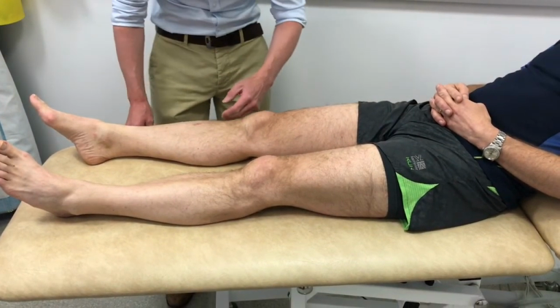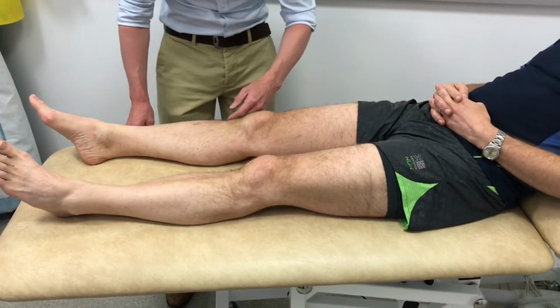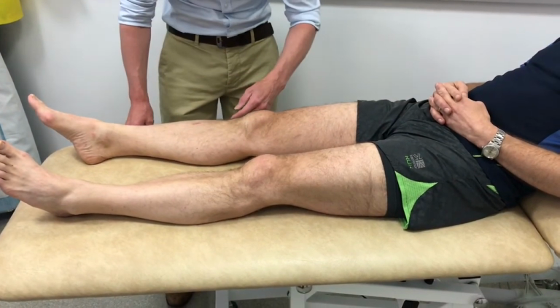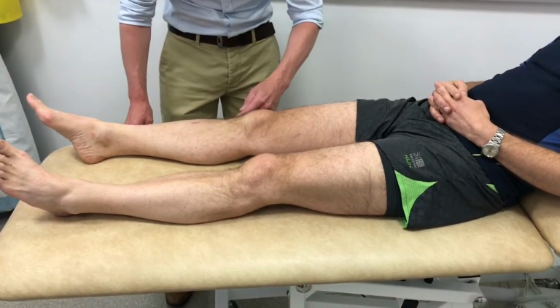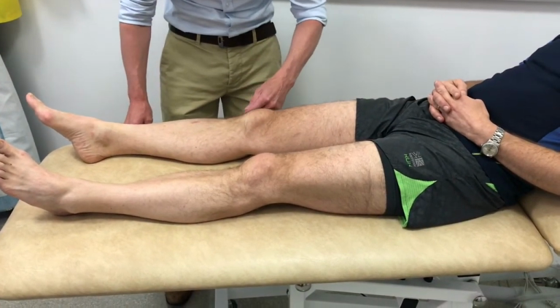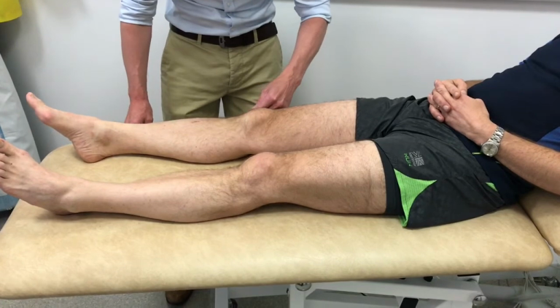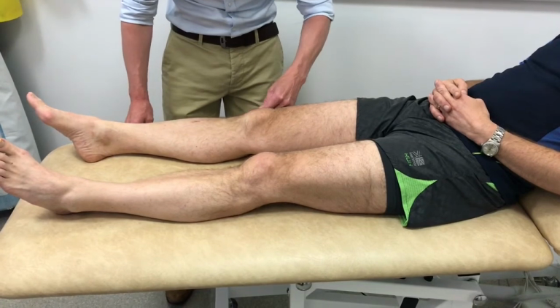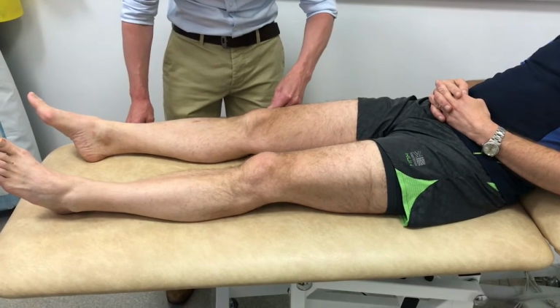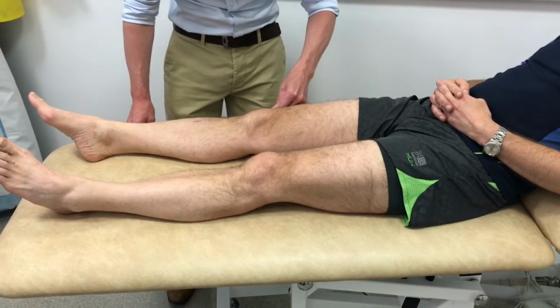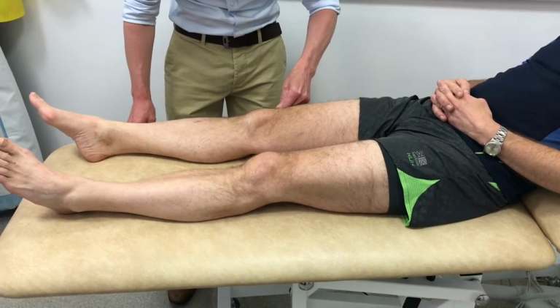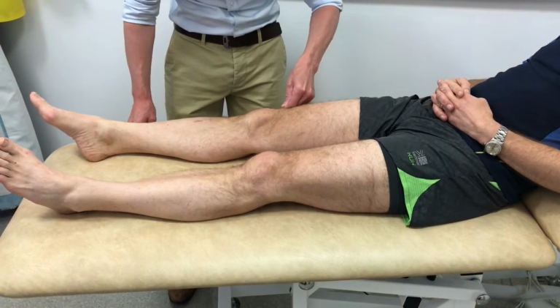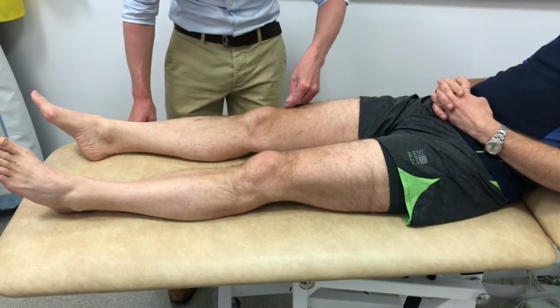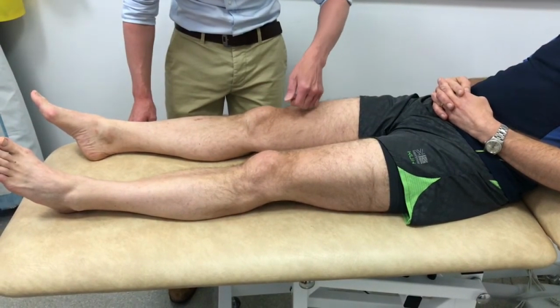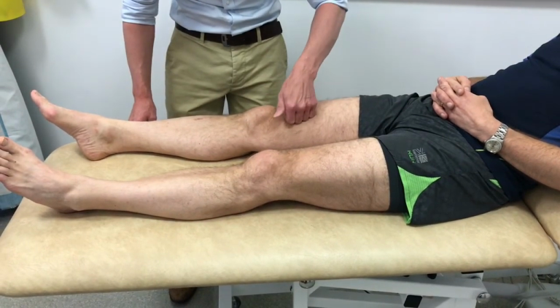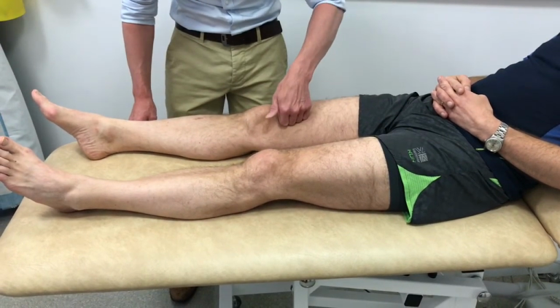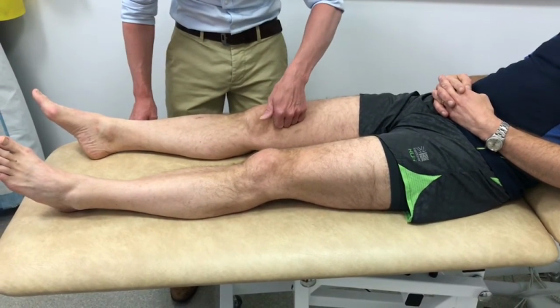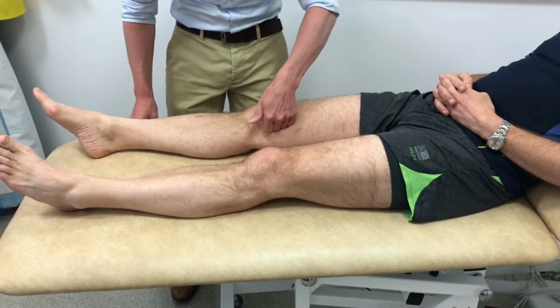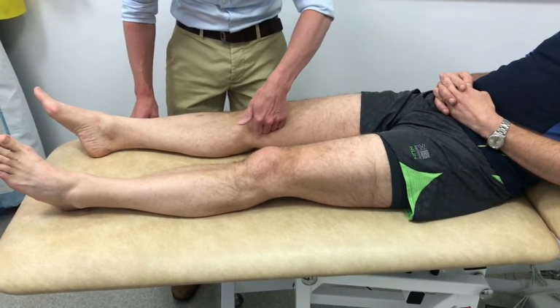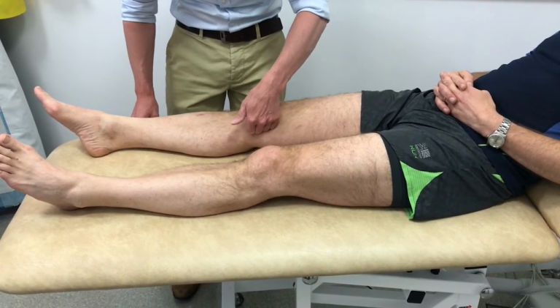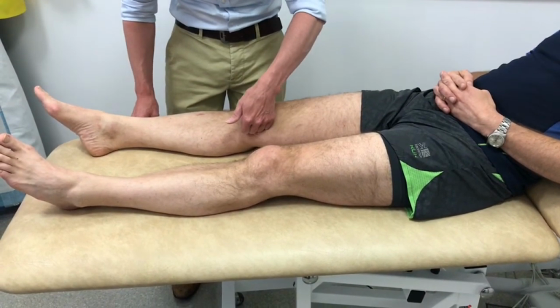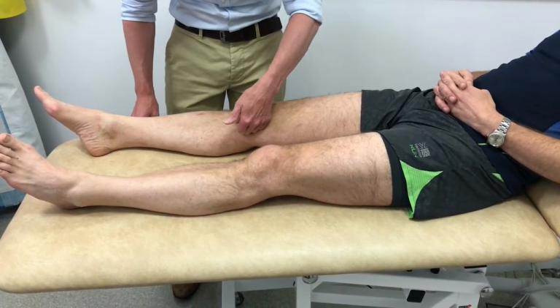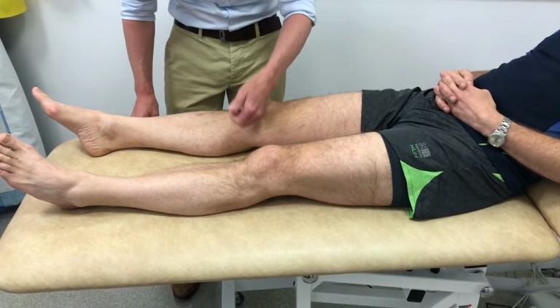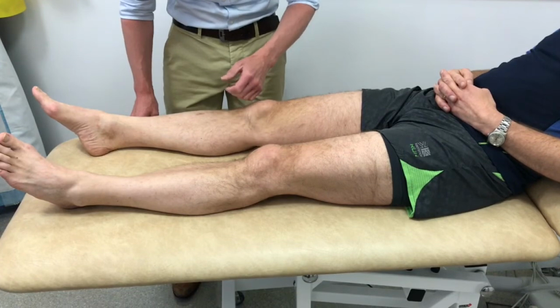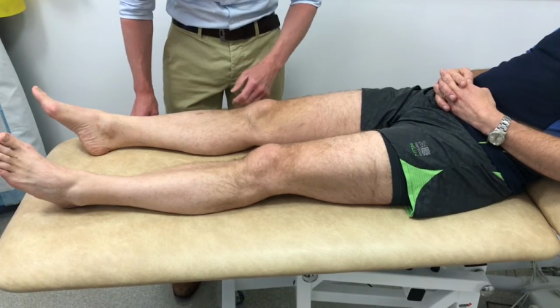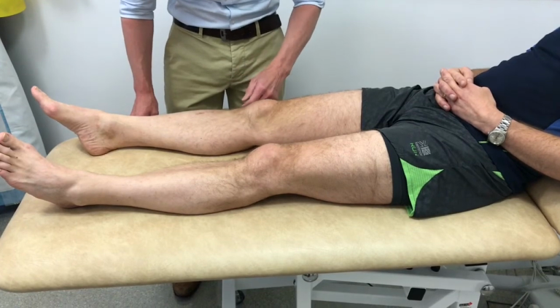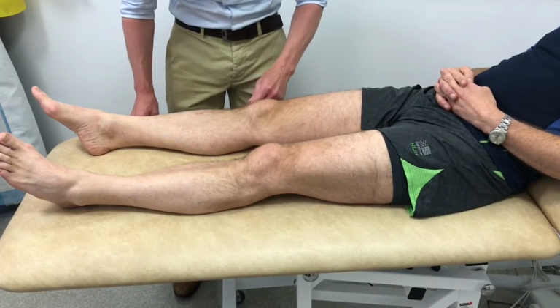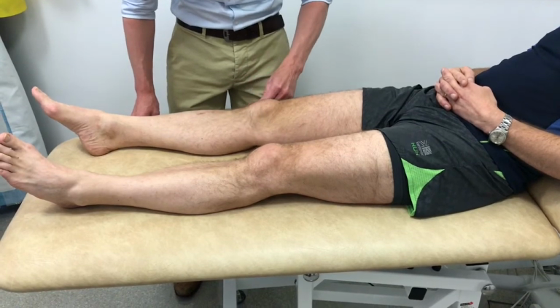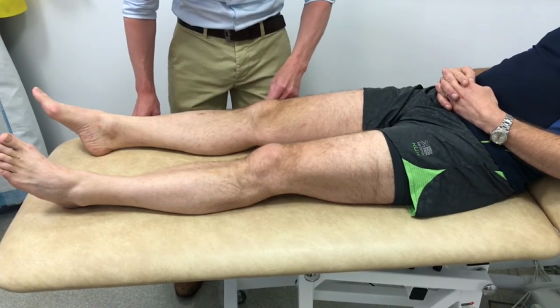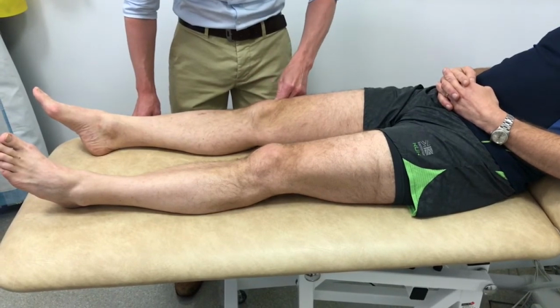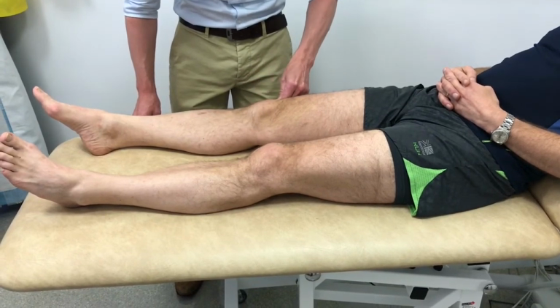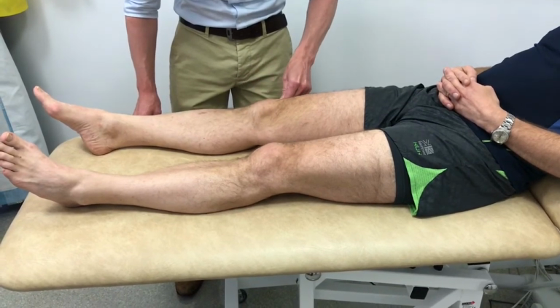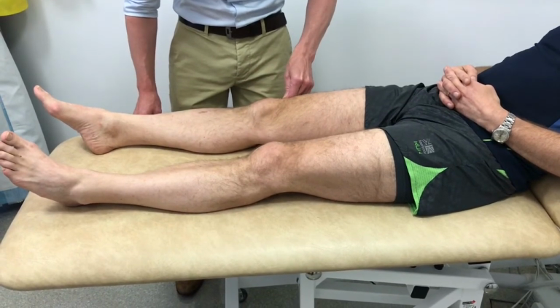Next, an effusion is looked for by milking the fluid from one side of the knee to the other and observing the knee swelling as the fluid is moved around.